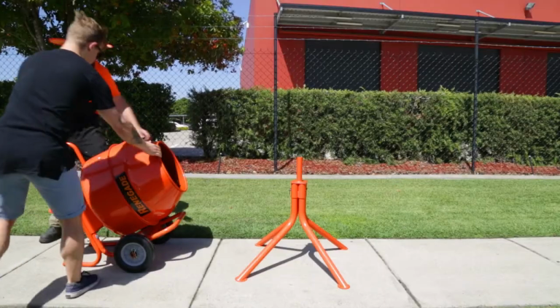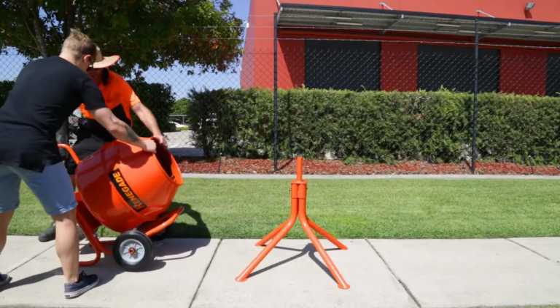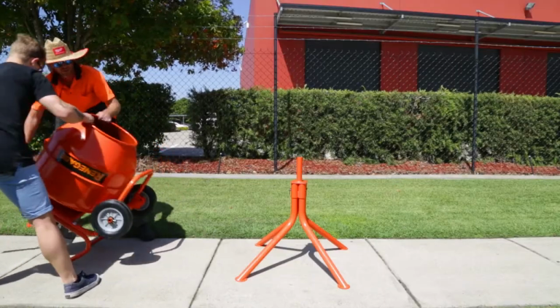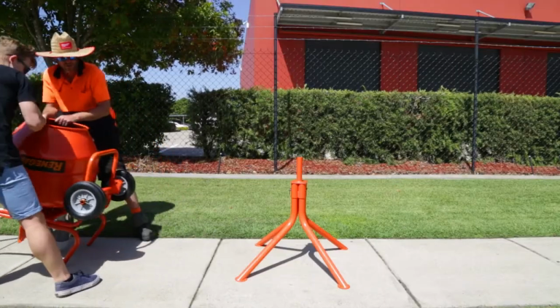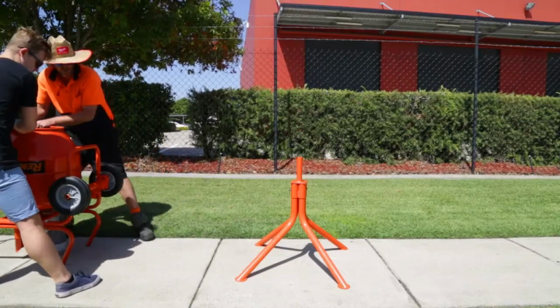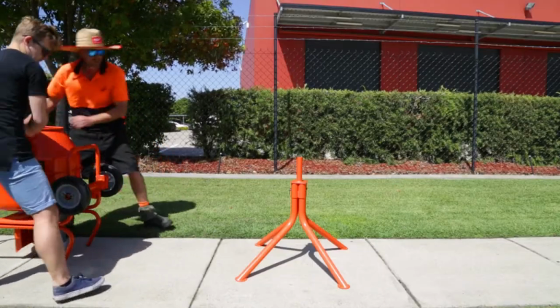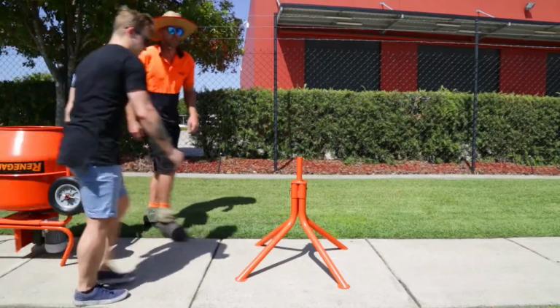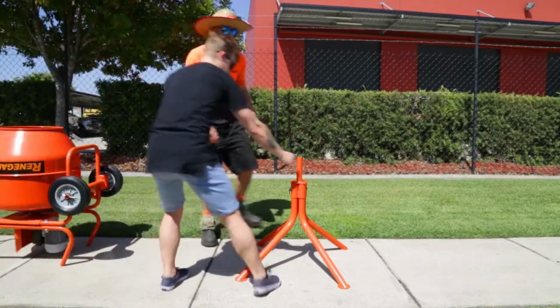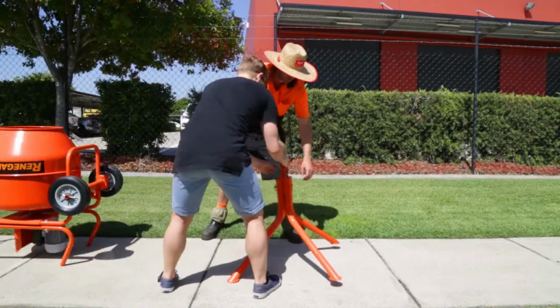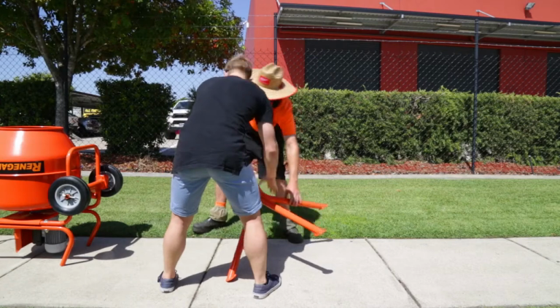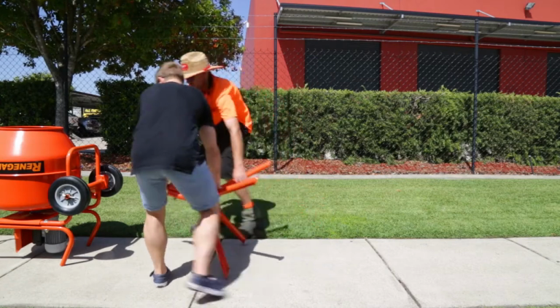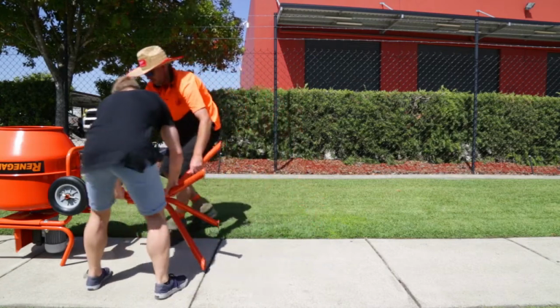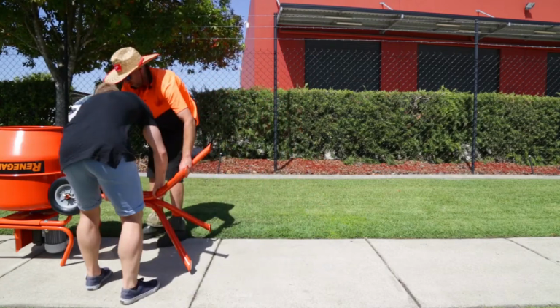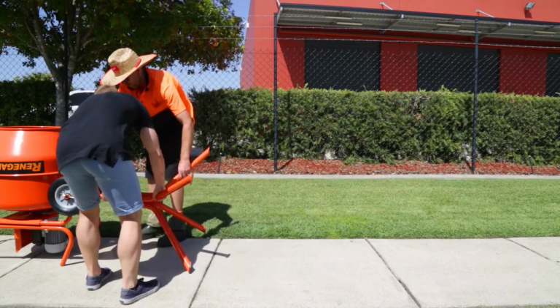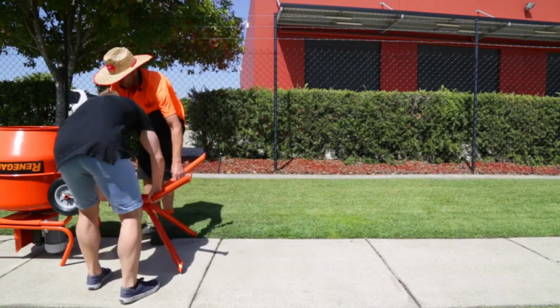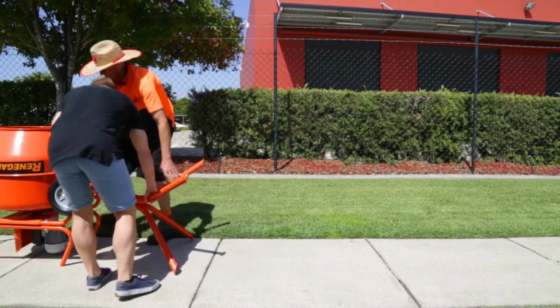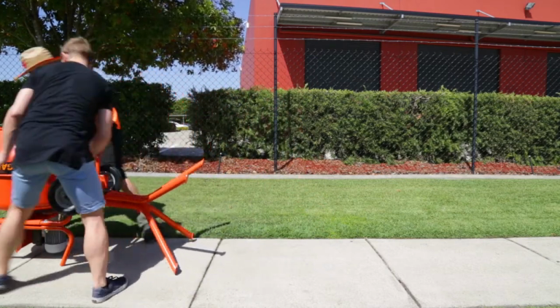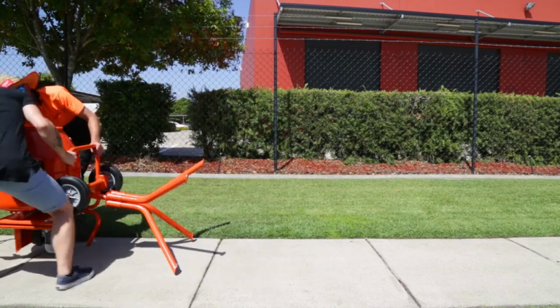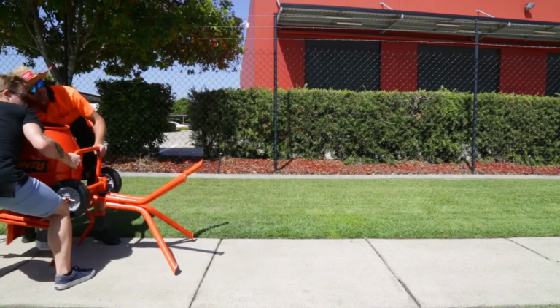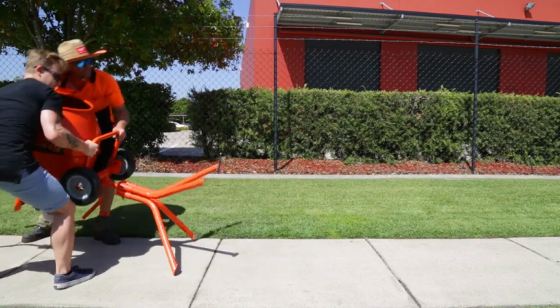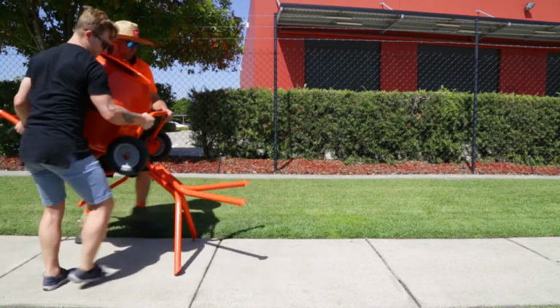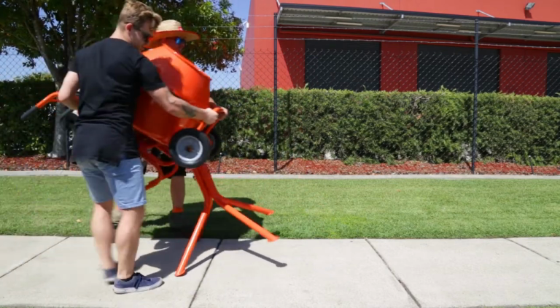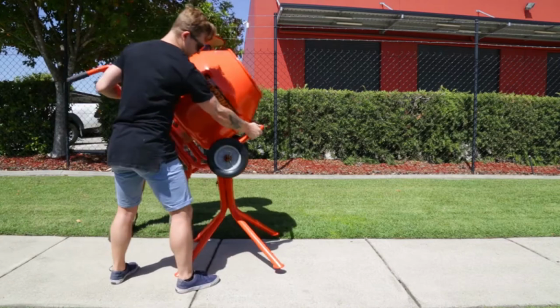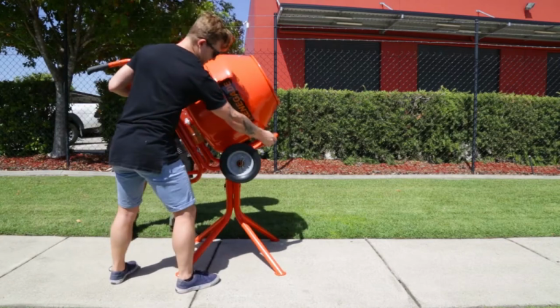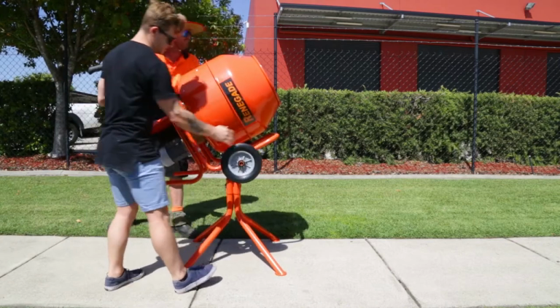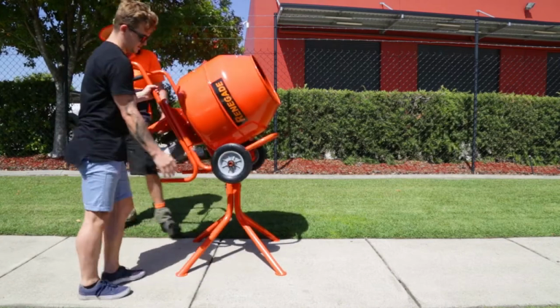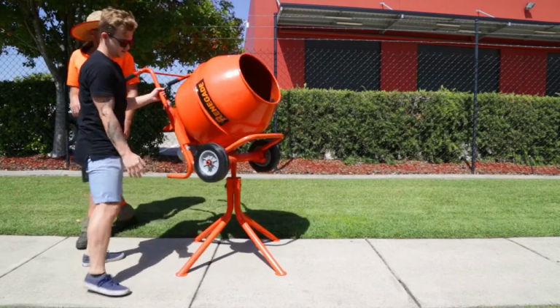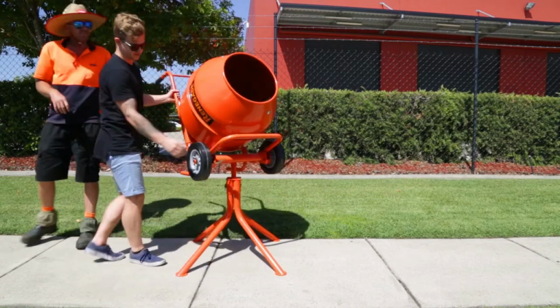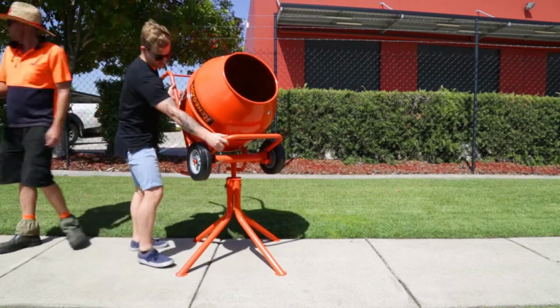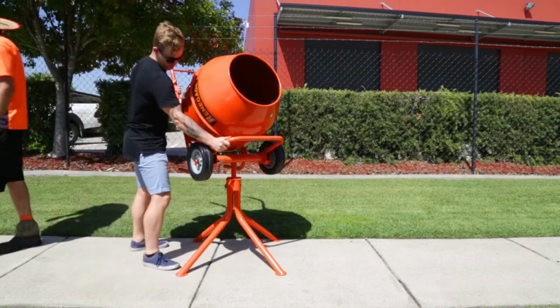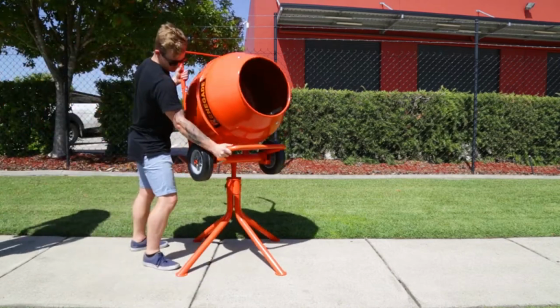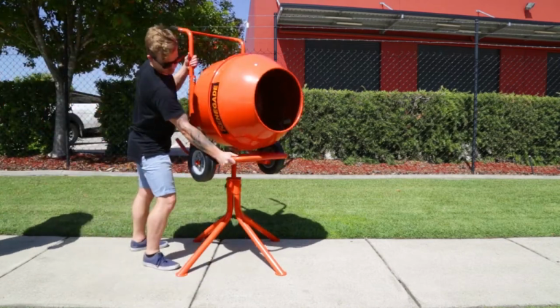A heavy-duty stand is included if you want to use it as a stationary mixer or don't need to move the mixer around. These stands are super easy to use and the cement mixer can be put on the stand very quickly by two people.